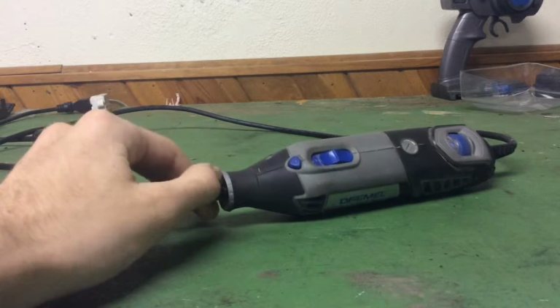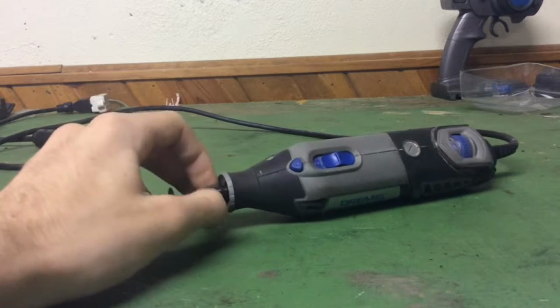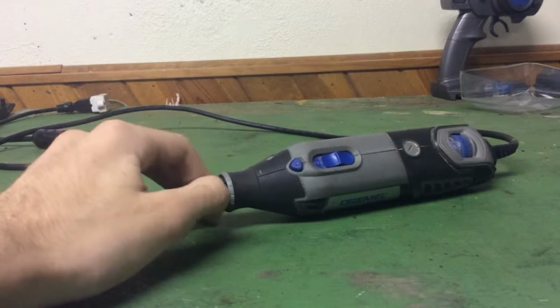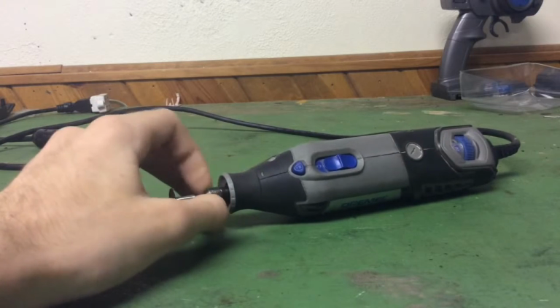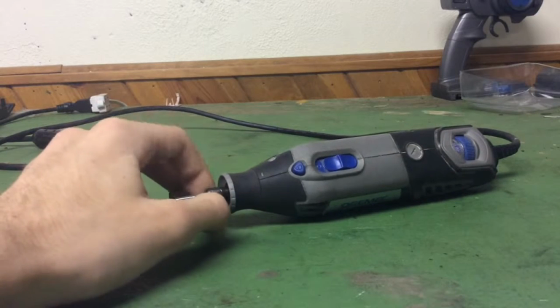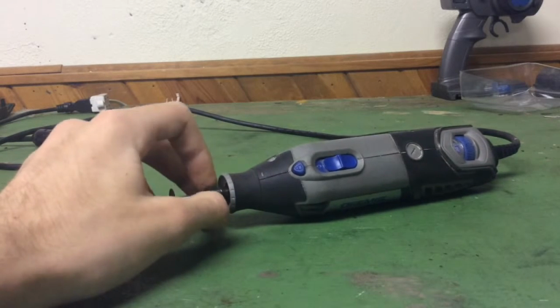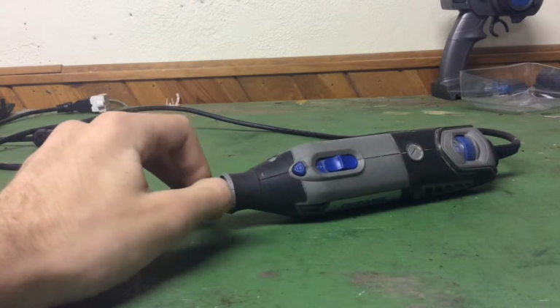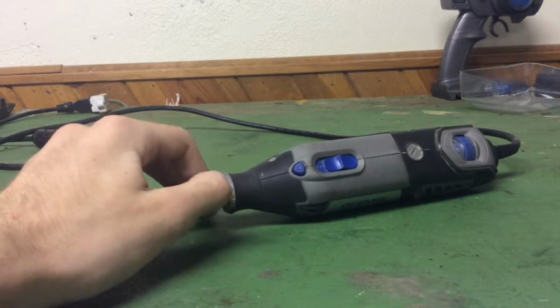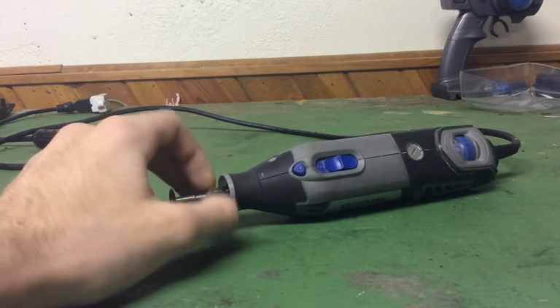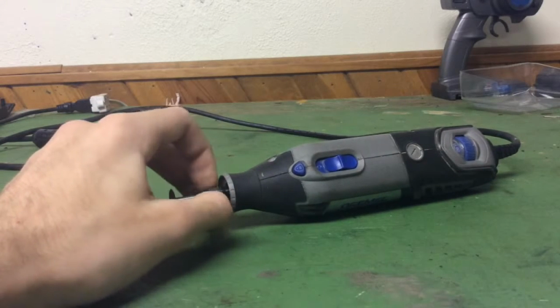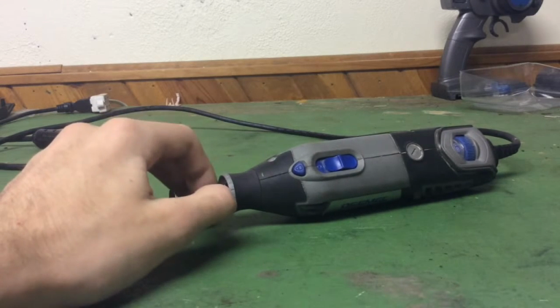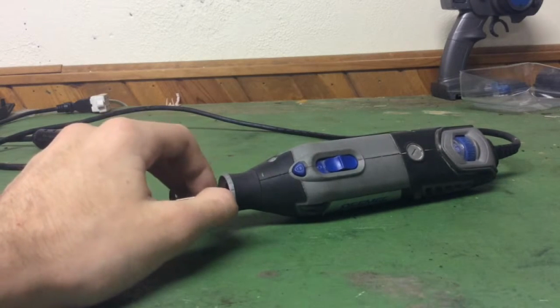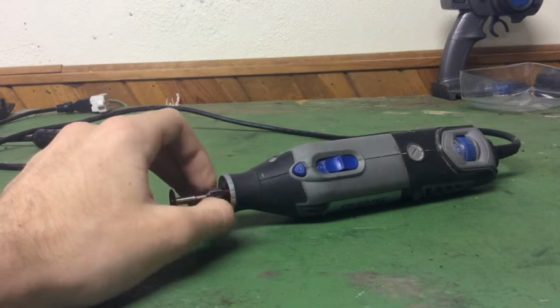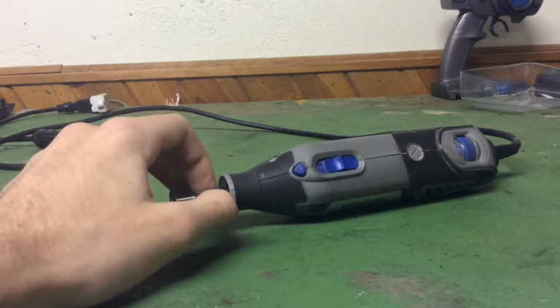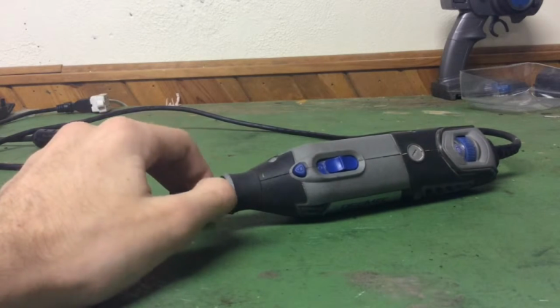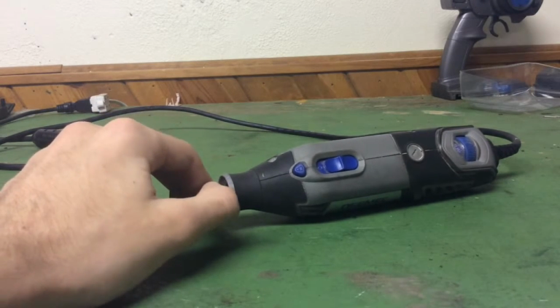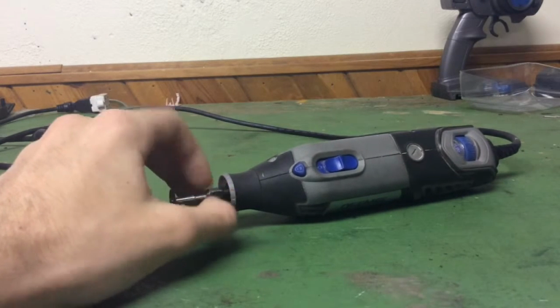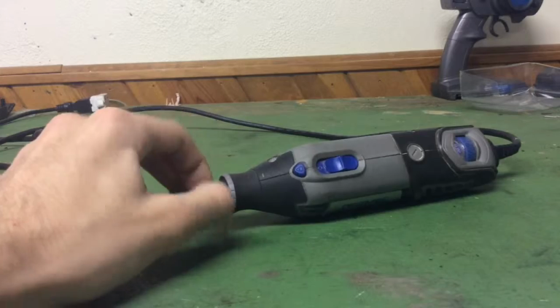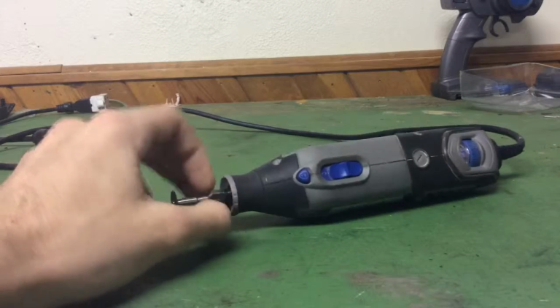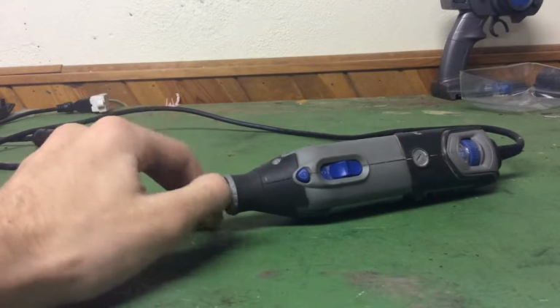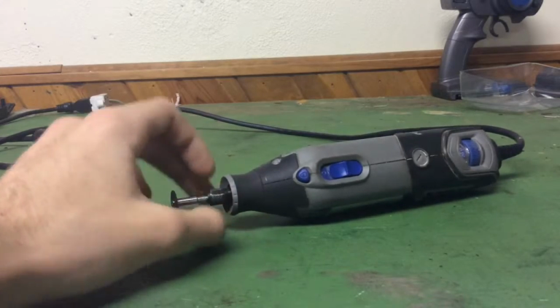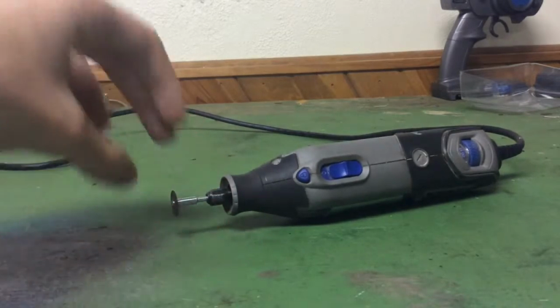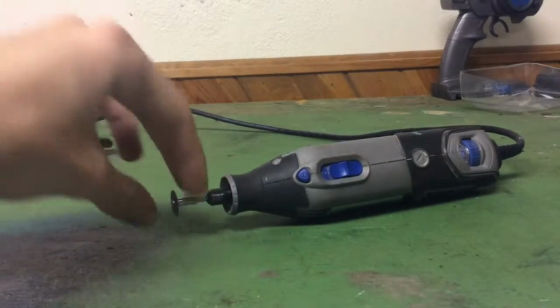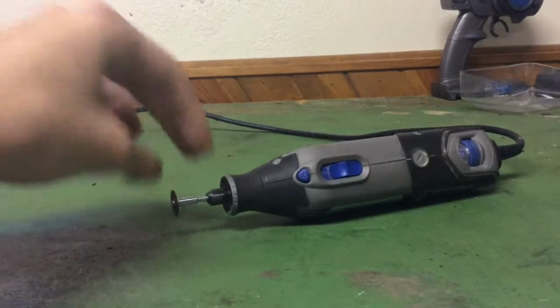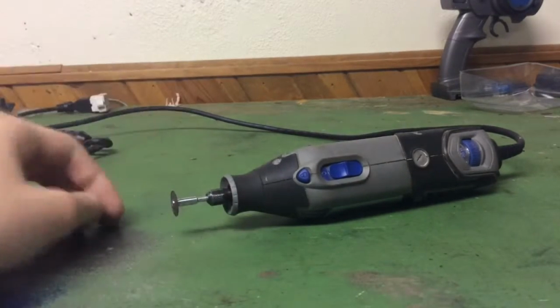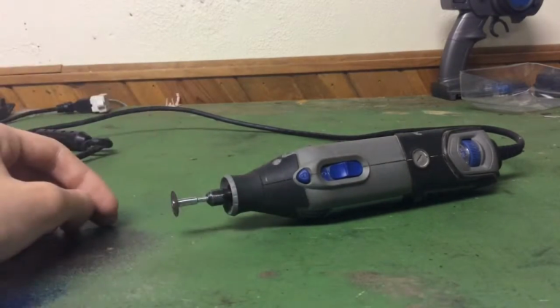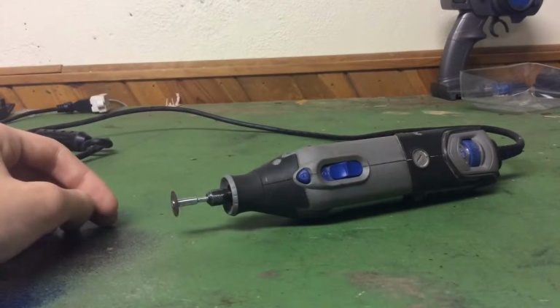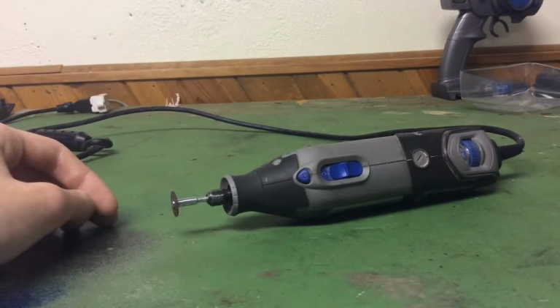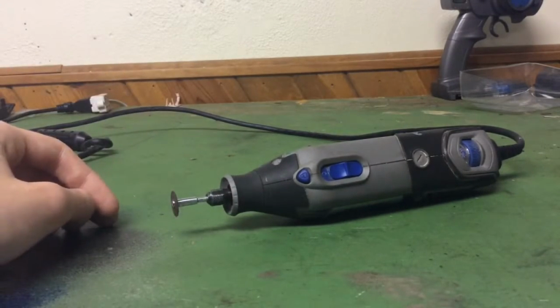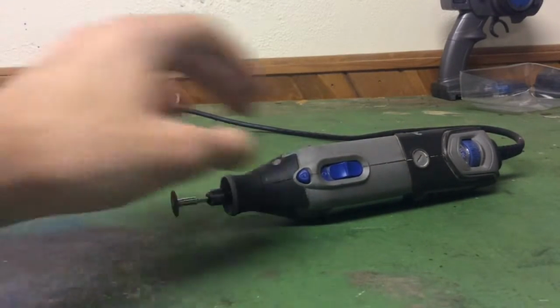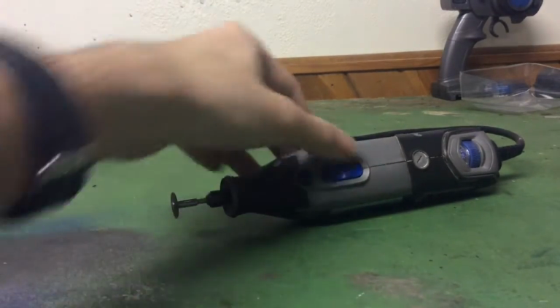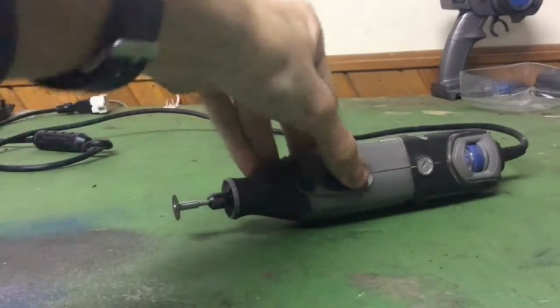You can also put drill bits in this thing. It only goes in one direction — I think counterclockwise when you're facing it forward — so you can put drill bits in here. It's essentially a one-way drill.